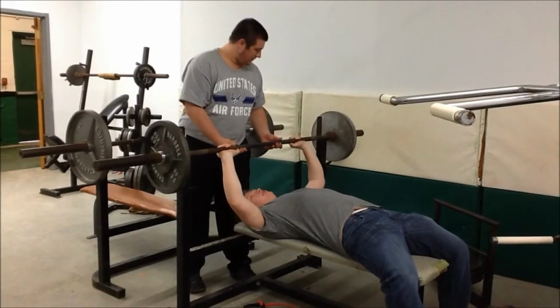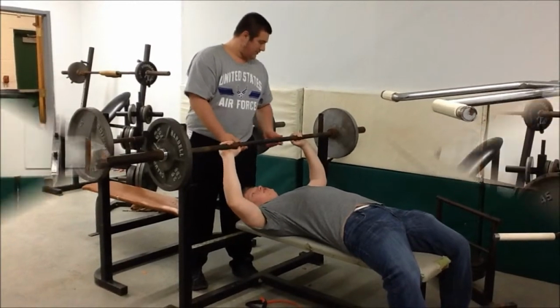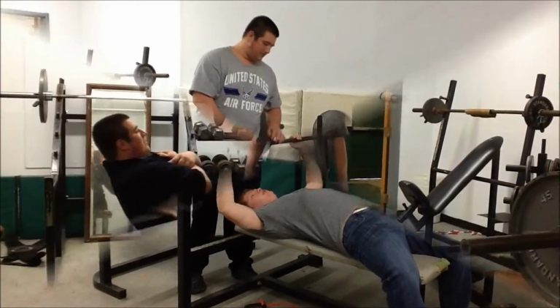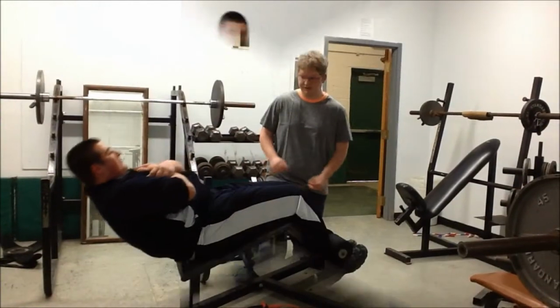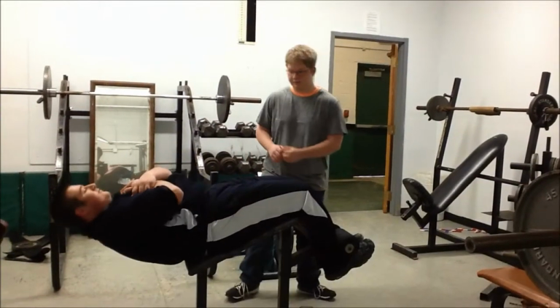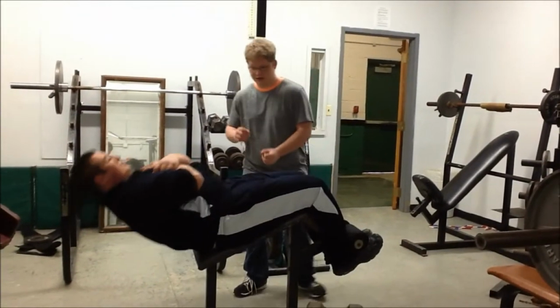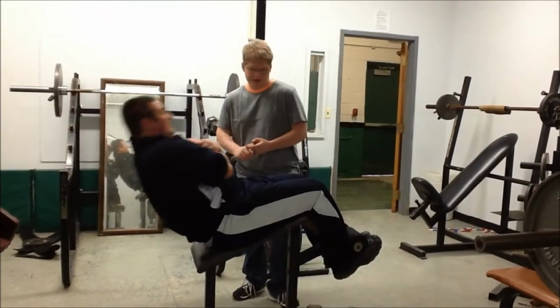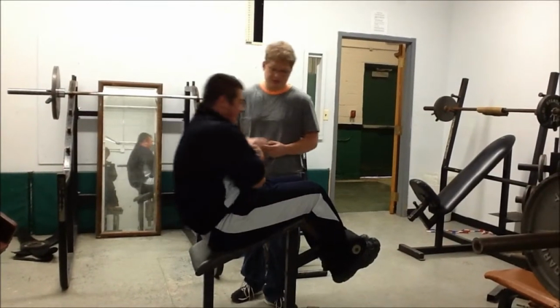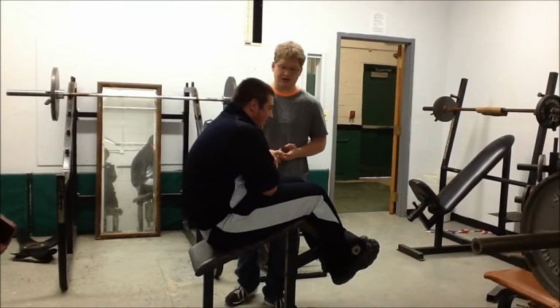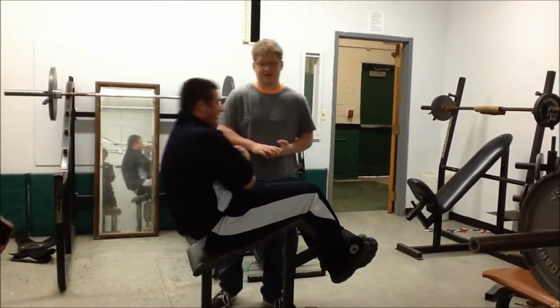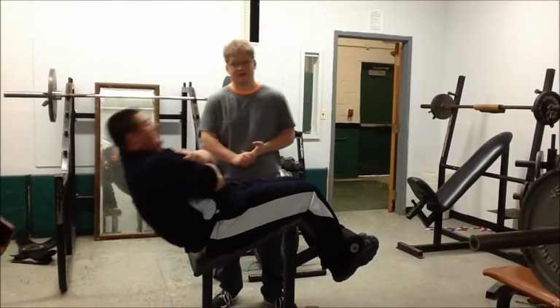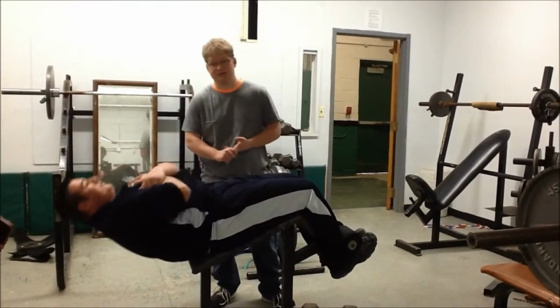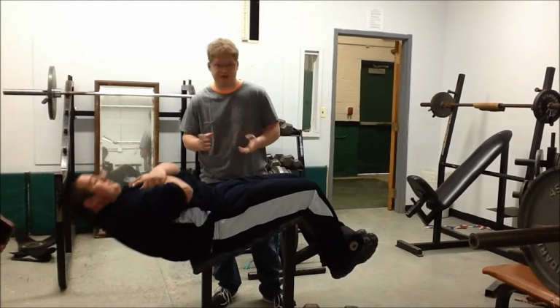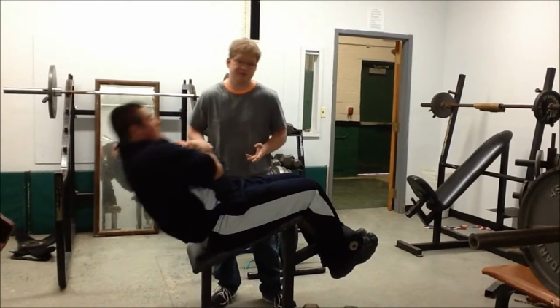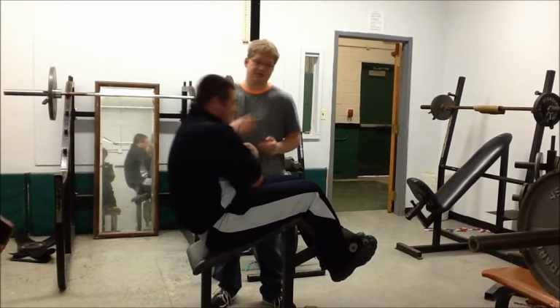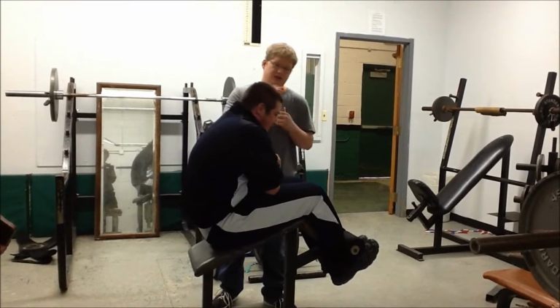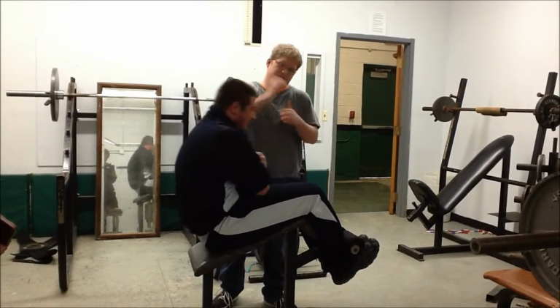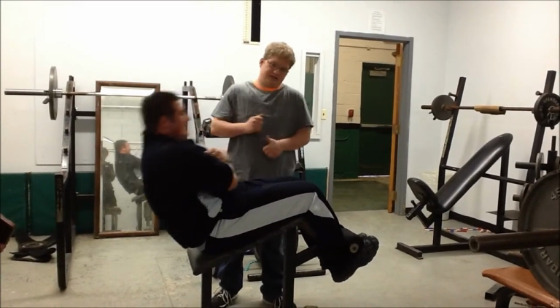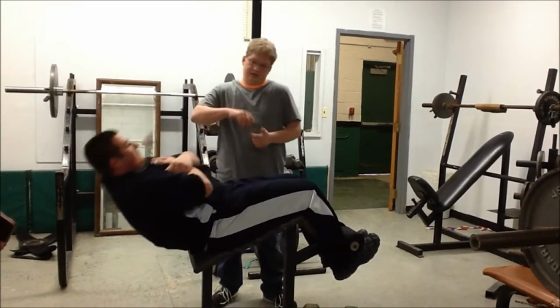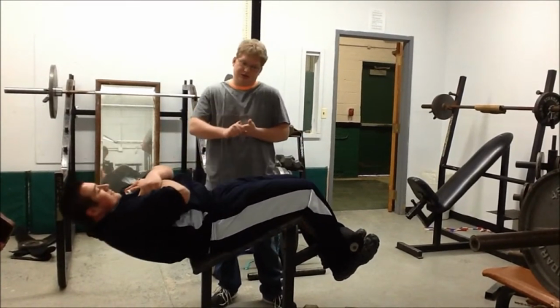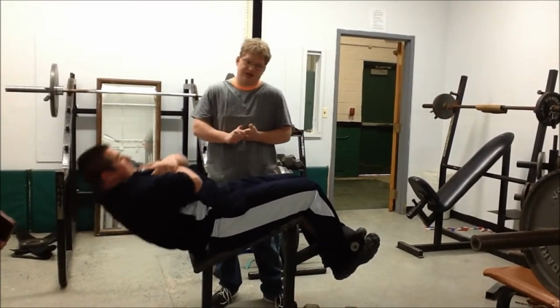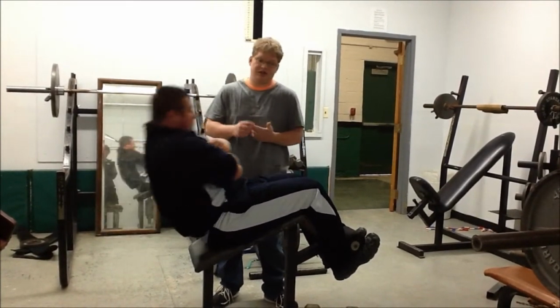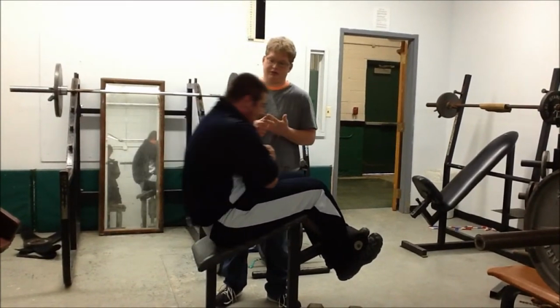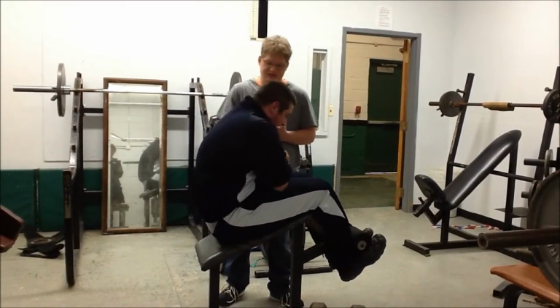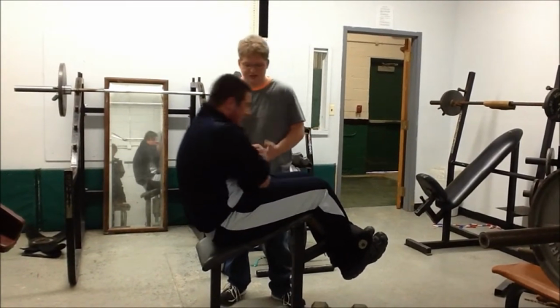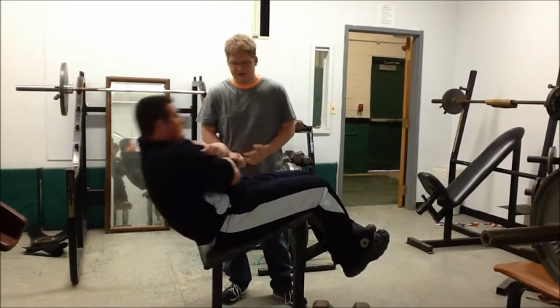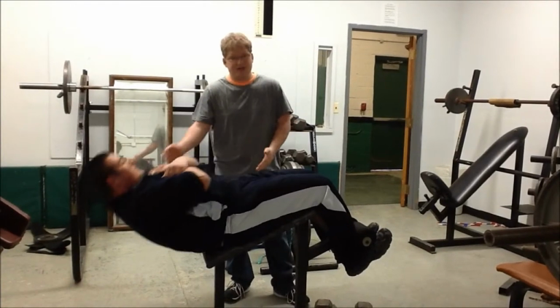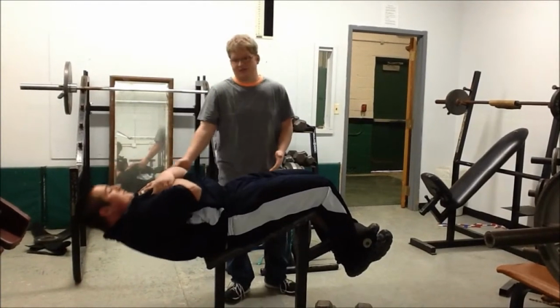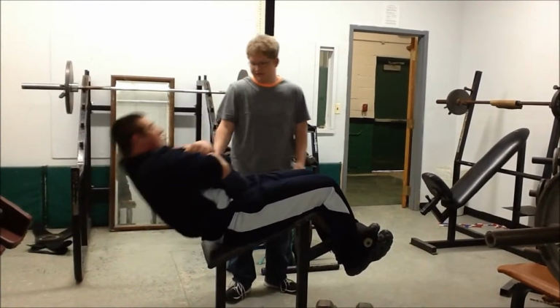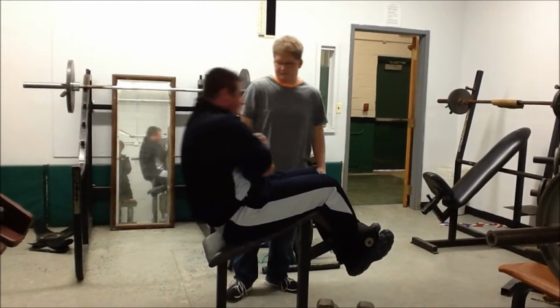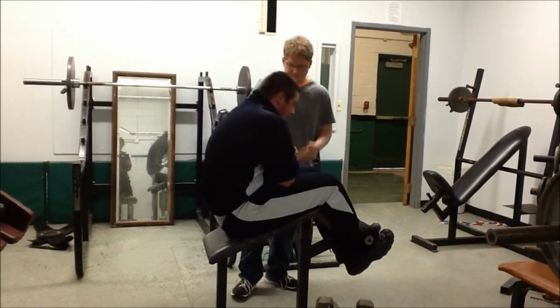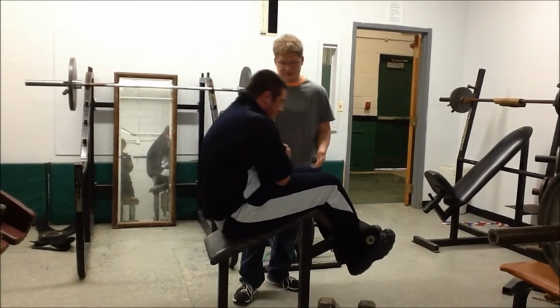This is a sit-up. It works your abs, your quads, and your external obliques. The muscle movements are flex, contraction, and rotation. Right now, he's doing a sit-up correctly.